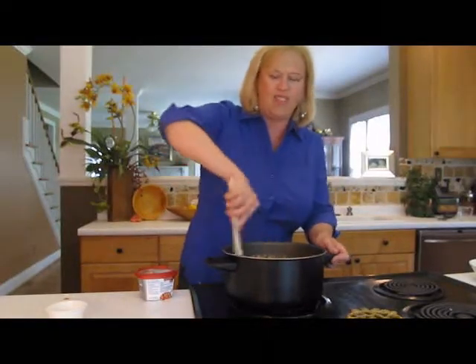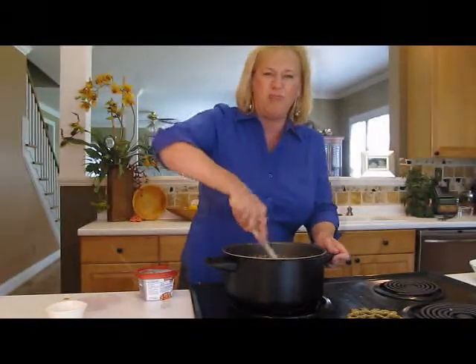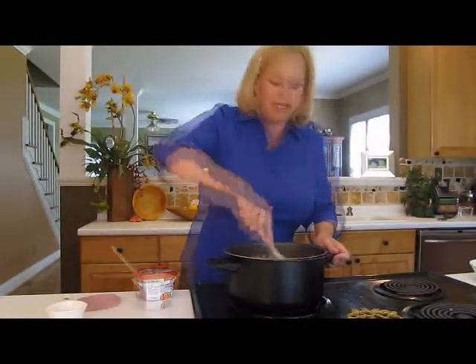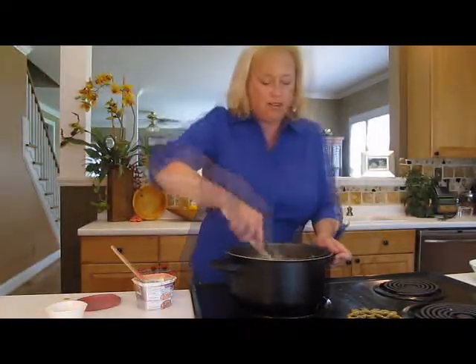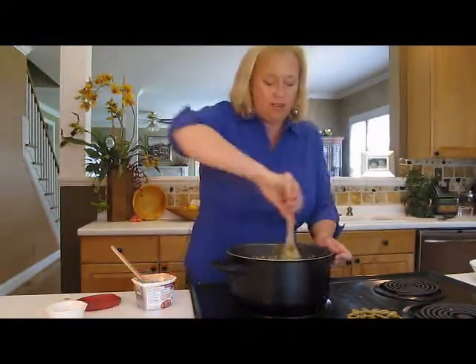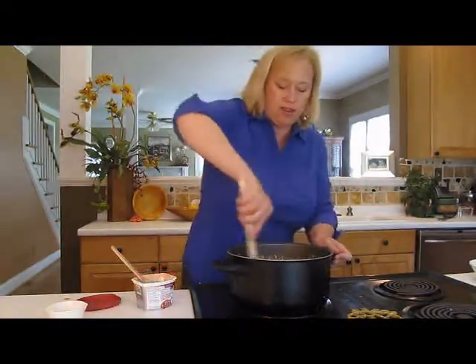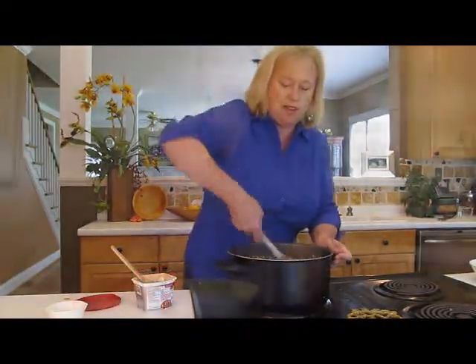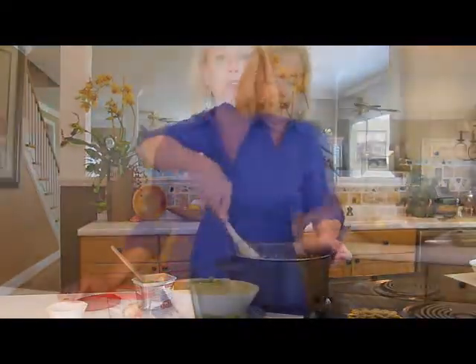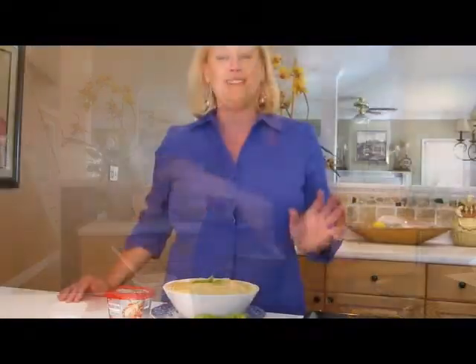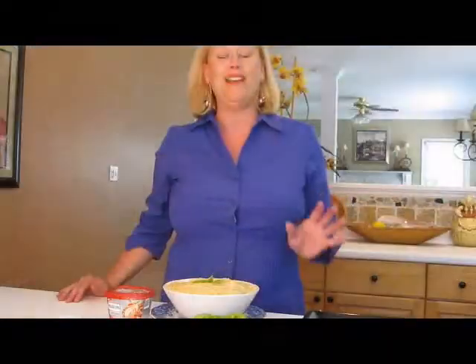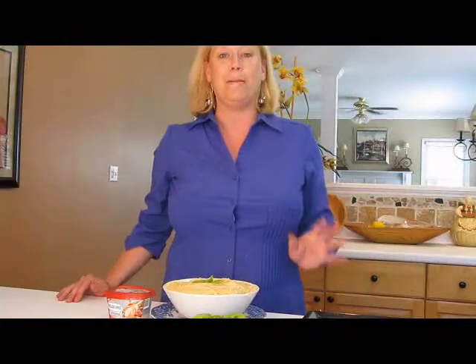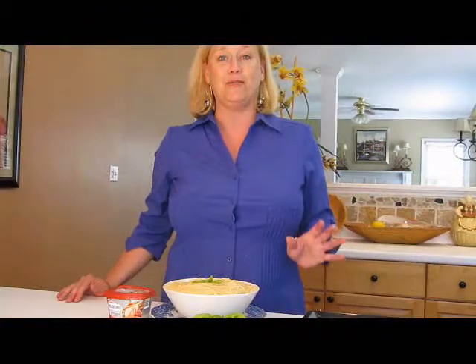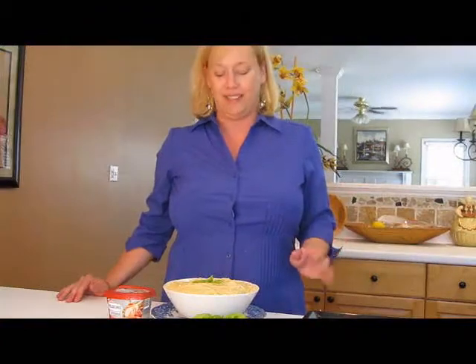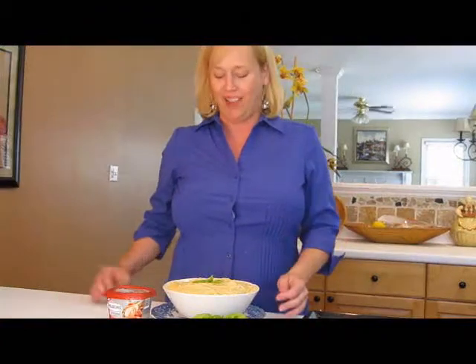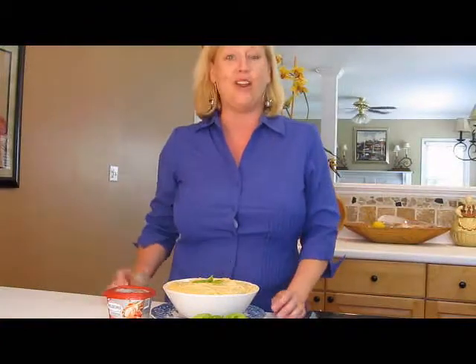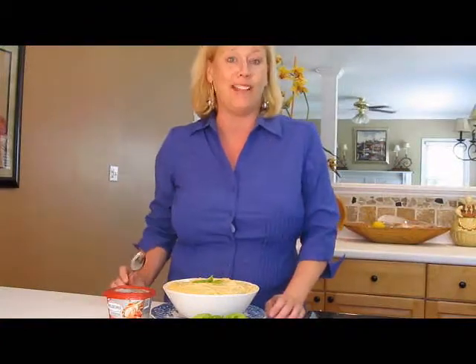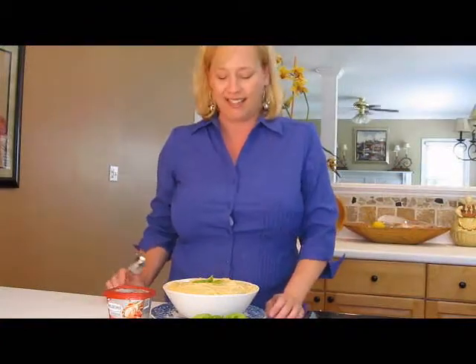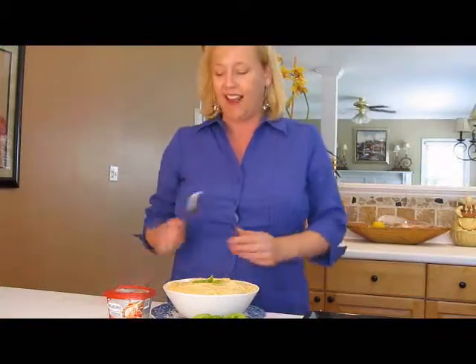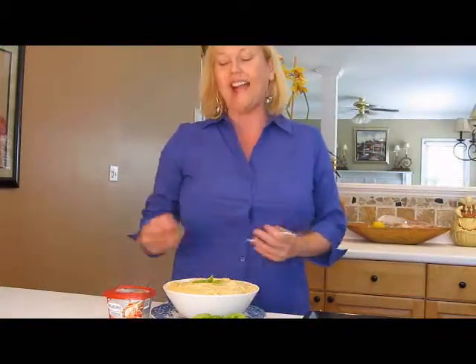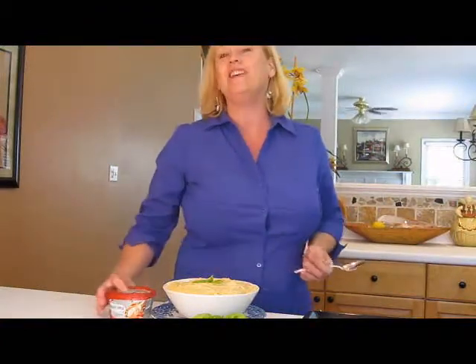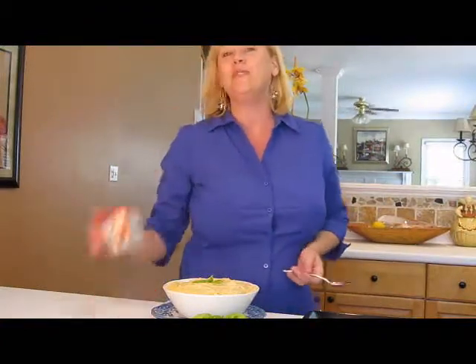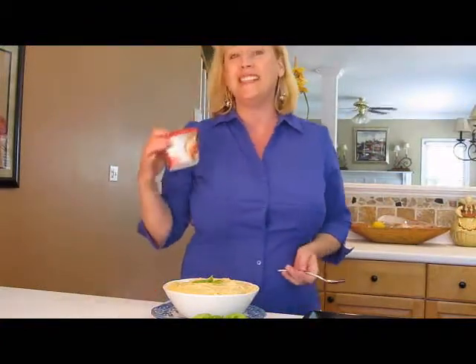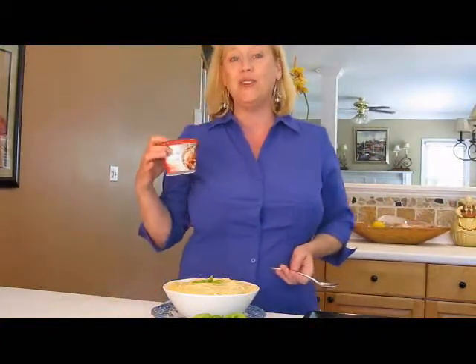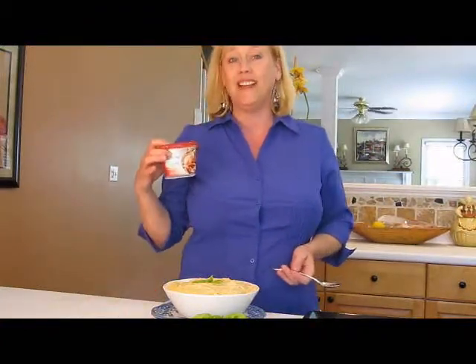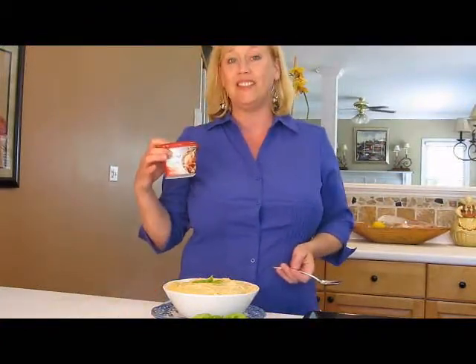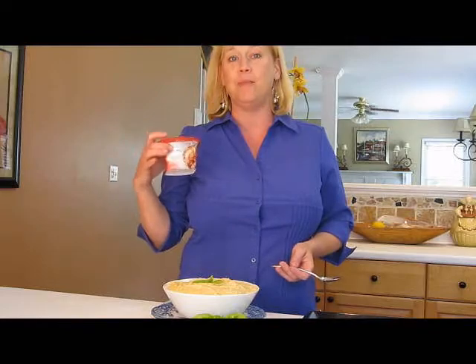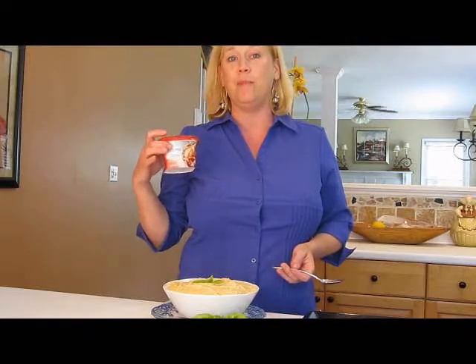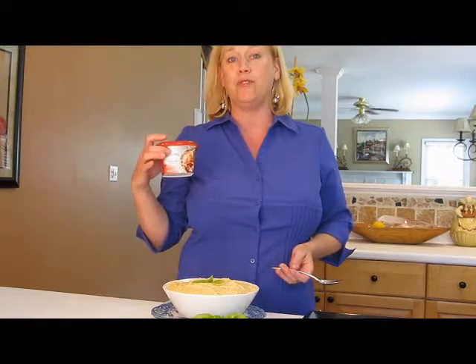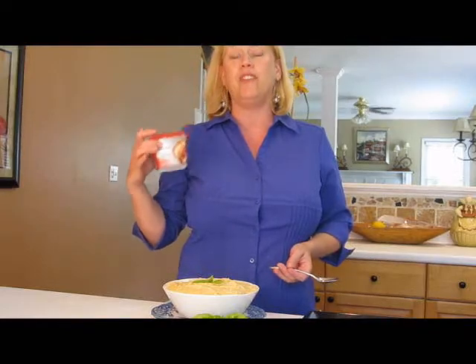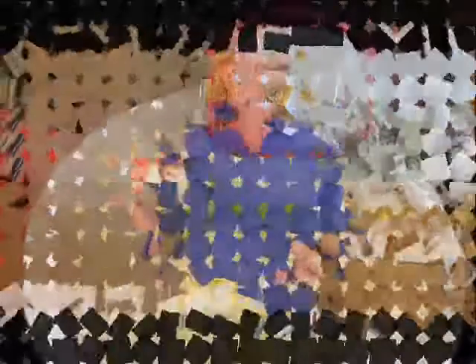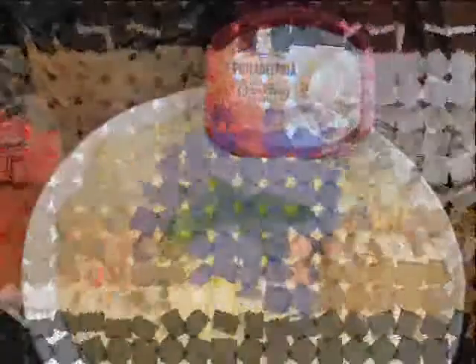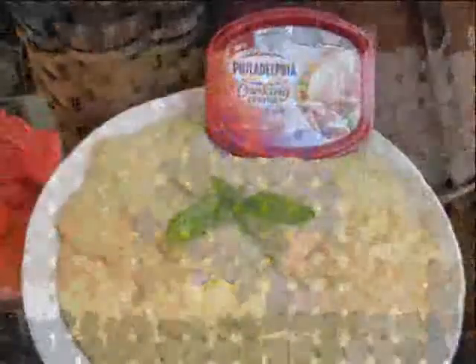Now I'm going to stir in half a cup of grated Parmesan cheese while it's still nice and hot so it gets all nicely incorporated. Creamy tomato and basil polenta — I cannot wait to taste it! I ended up using the entire 10 ounces of Tomato and Basil Philadelphia Cooking Cream.